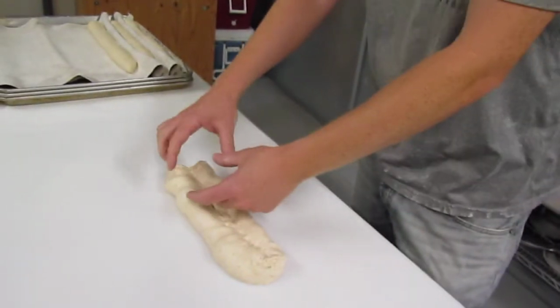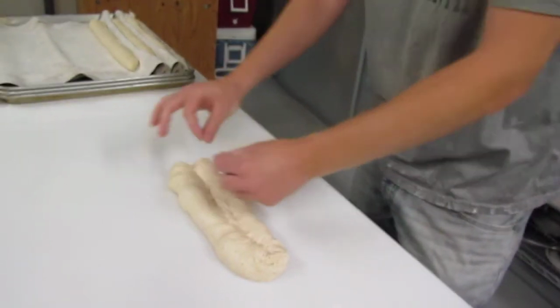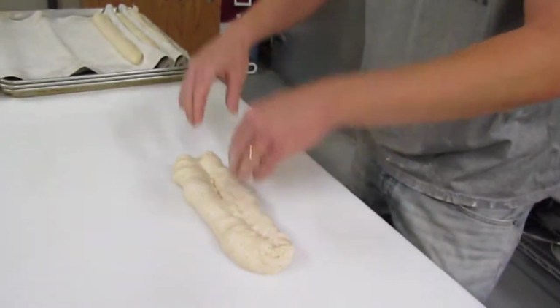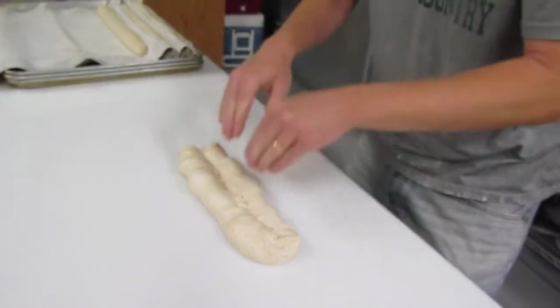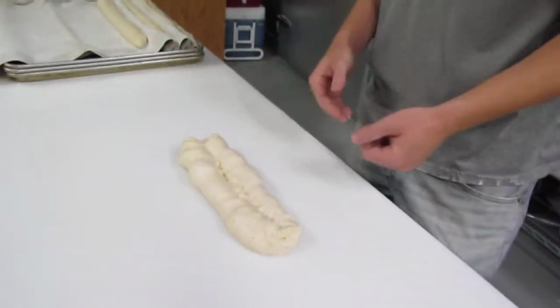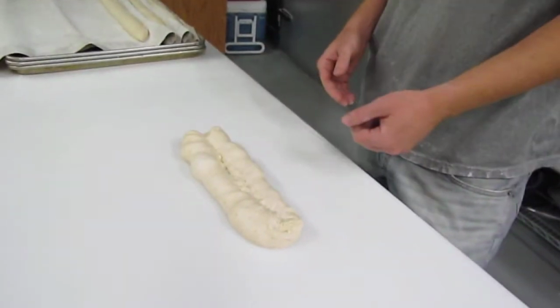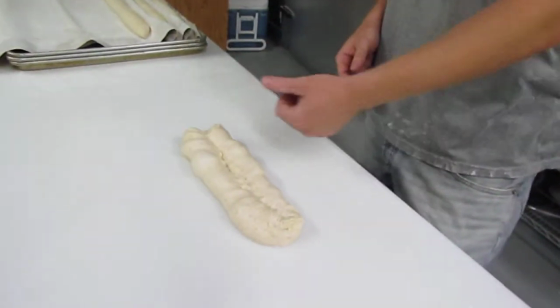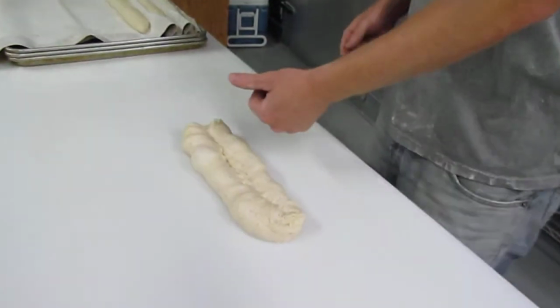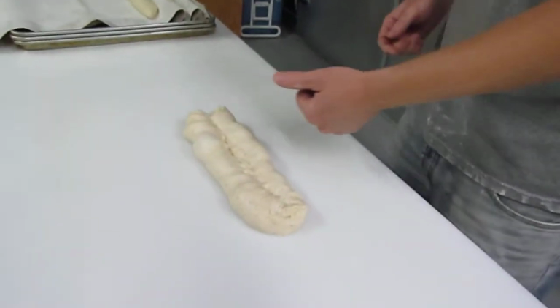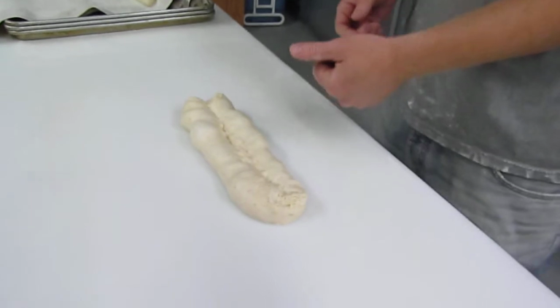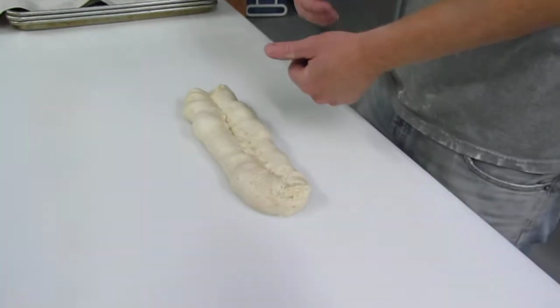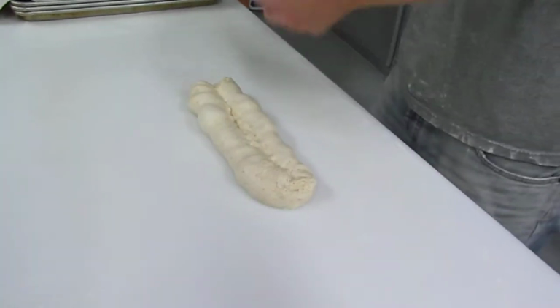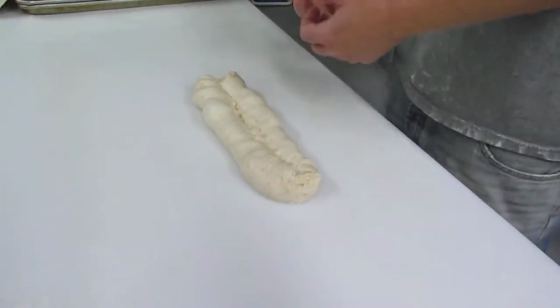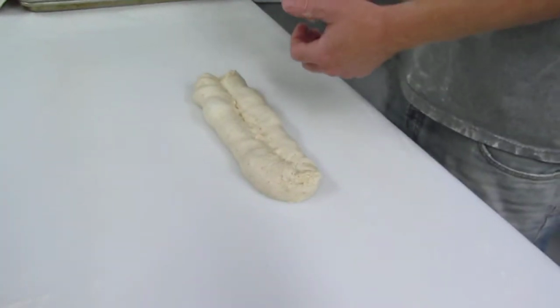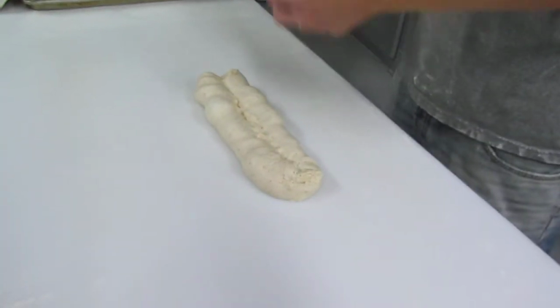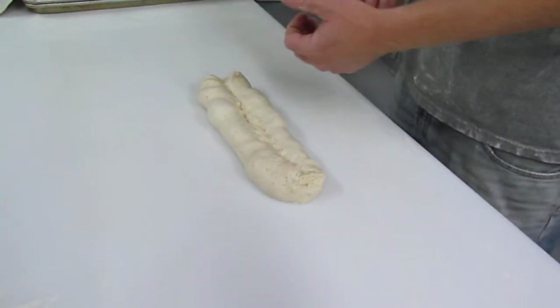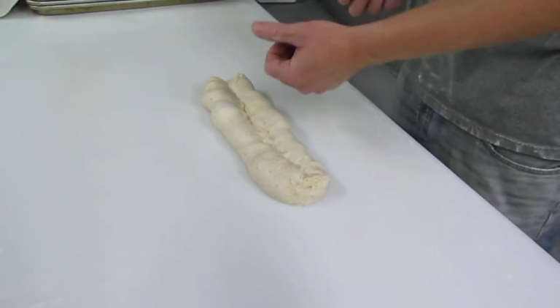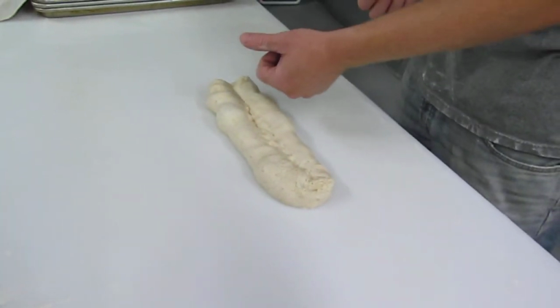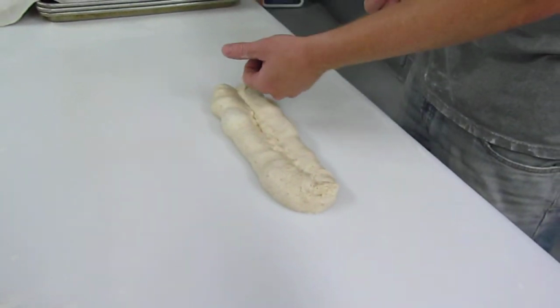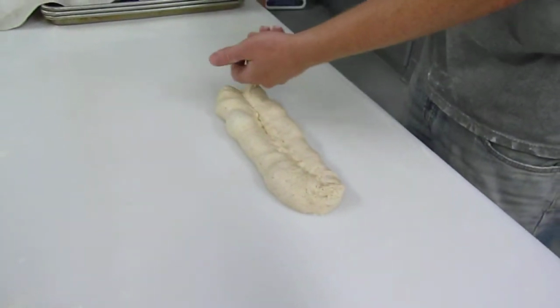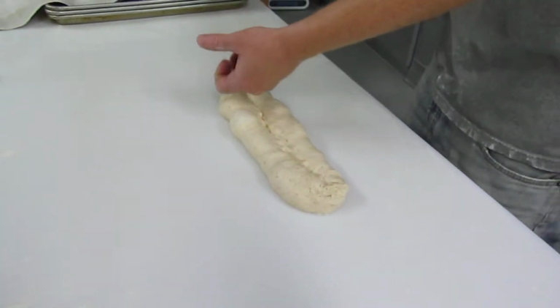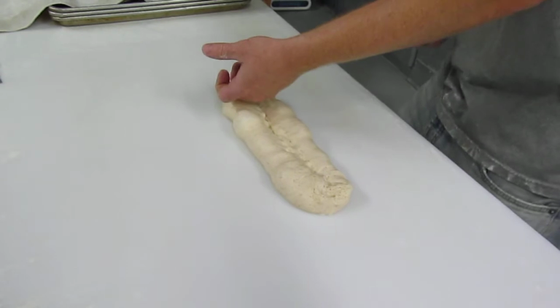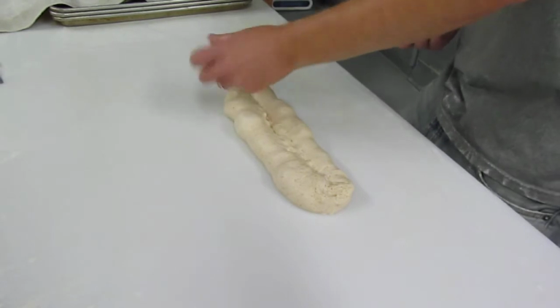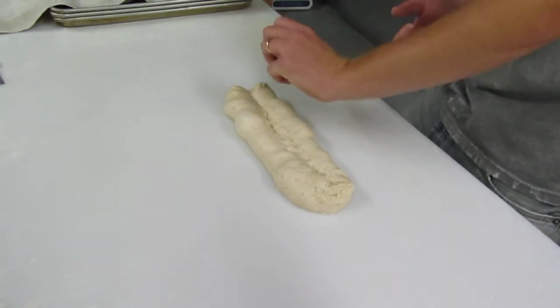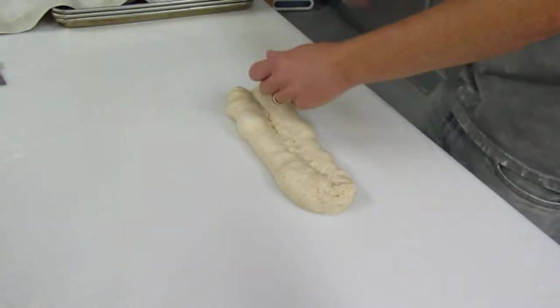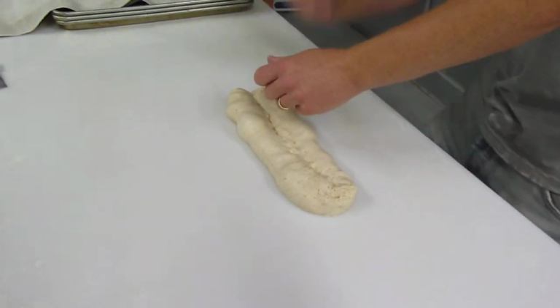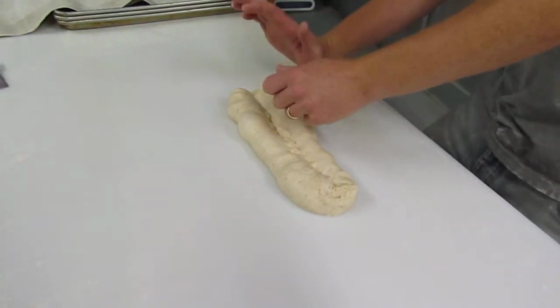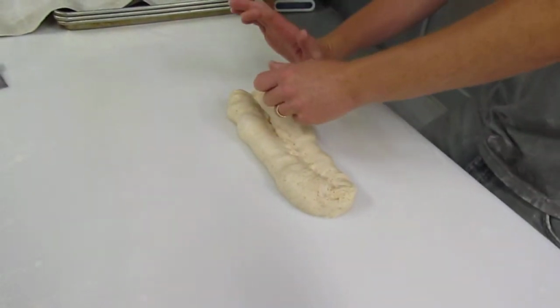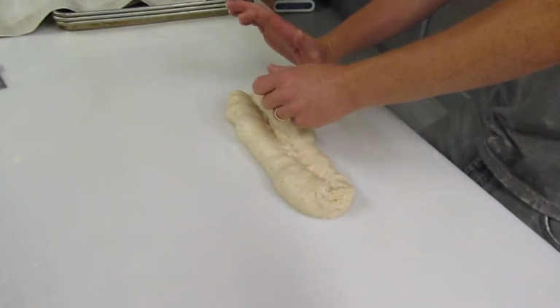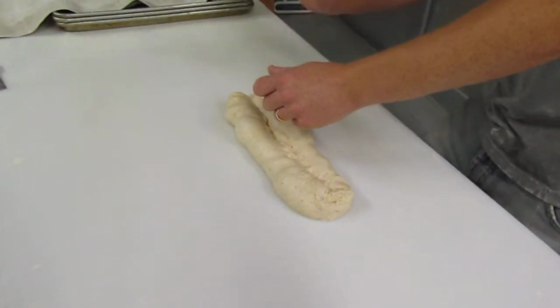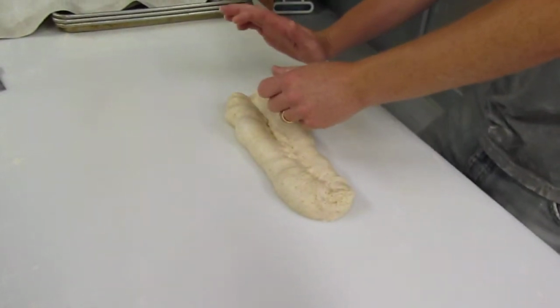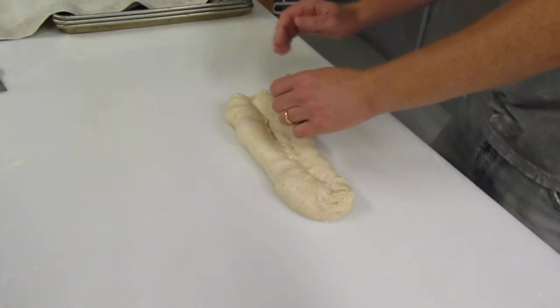So we pinch to the center, we anchor down. The next step — the temptation — is to use two hands. What you need to learn is to use one hand where you curl over your thumb and use the palm of your other hand to seal the seam.